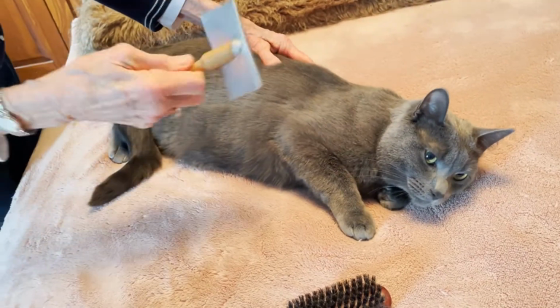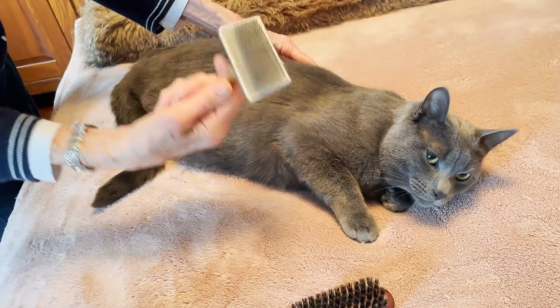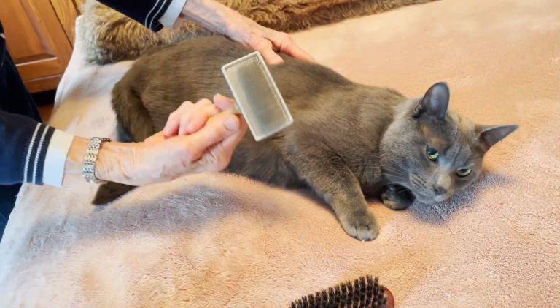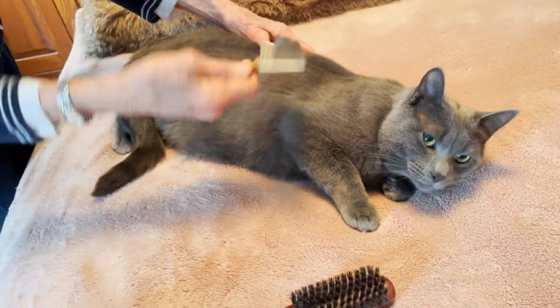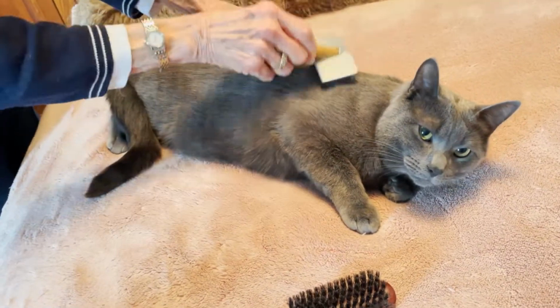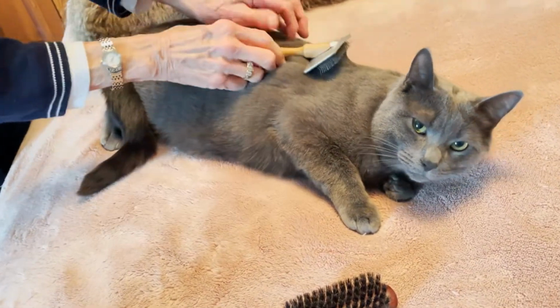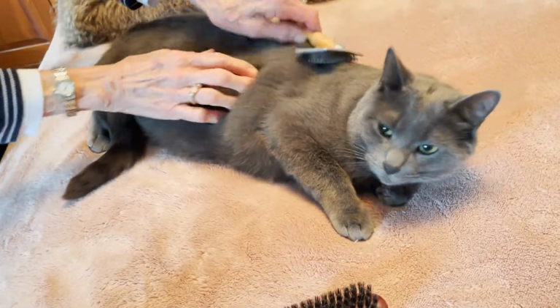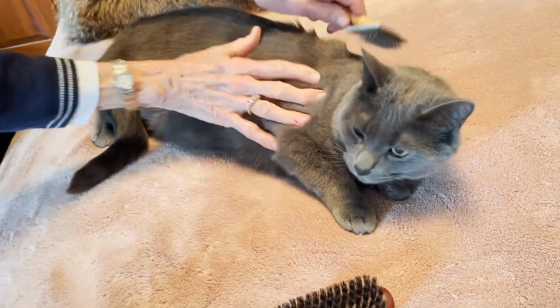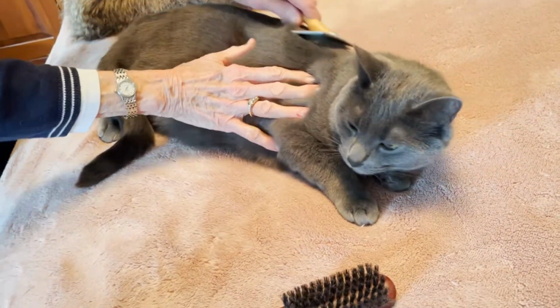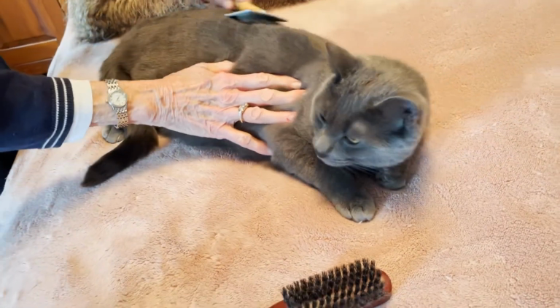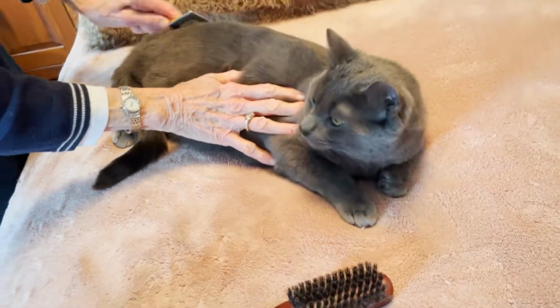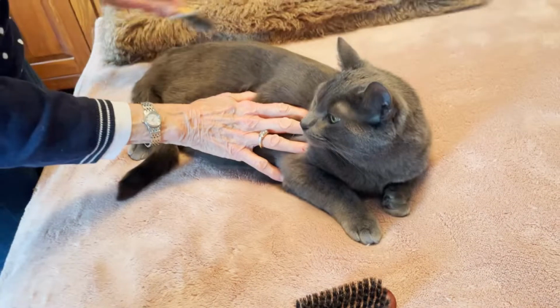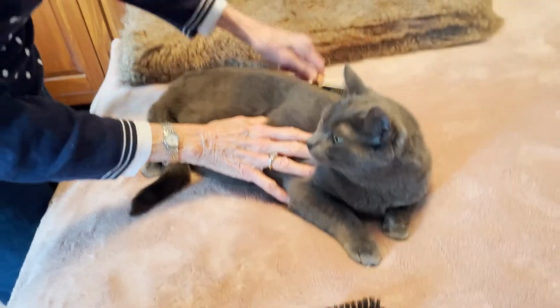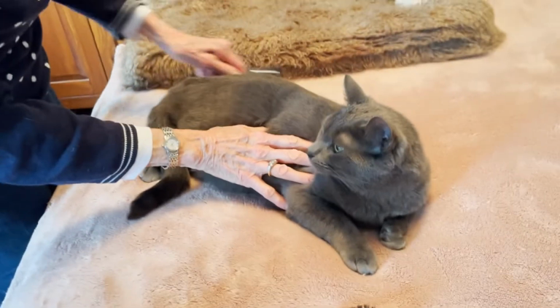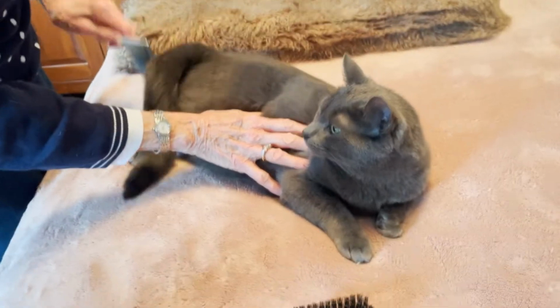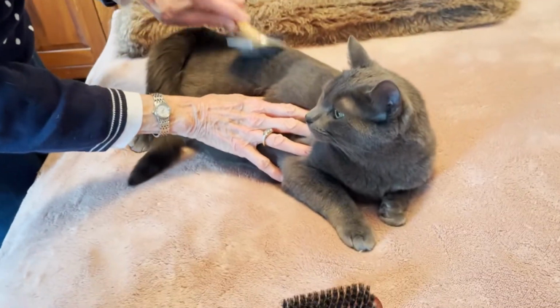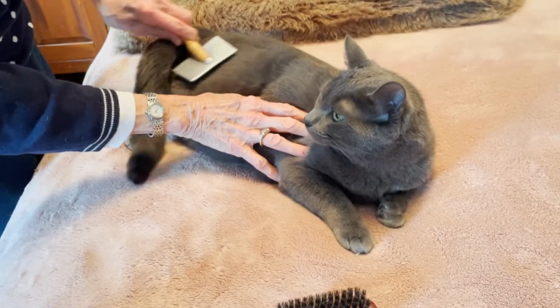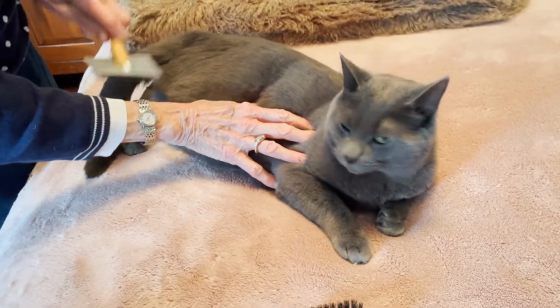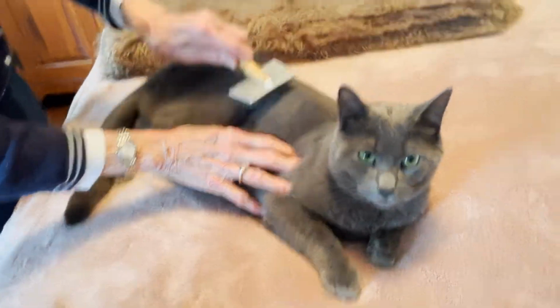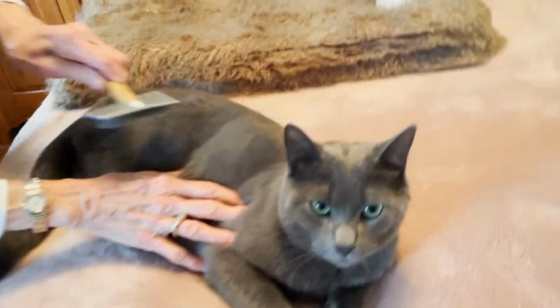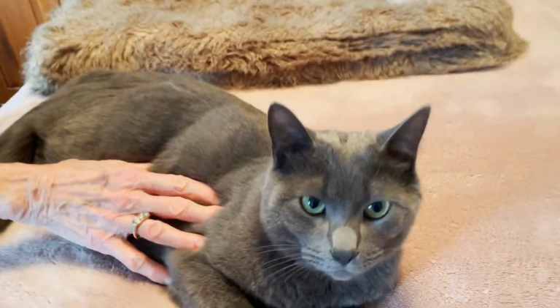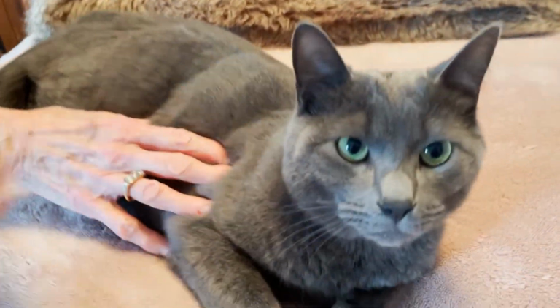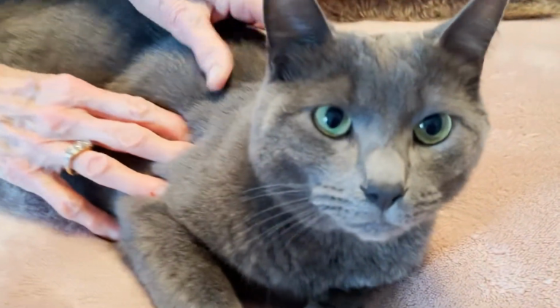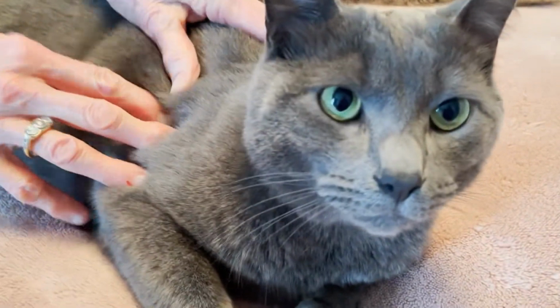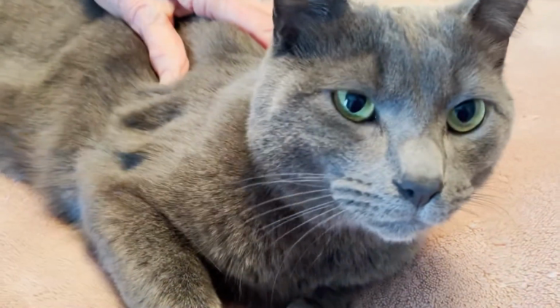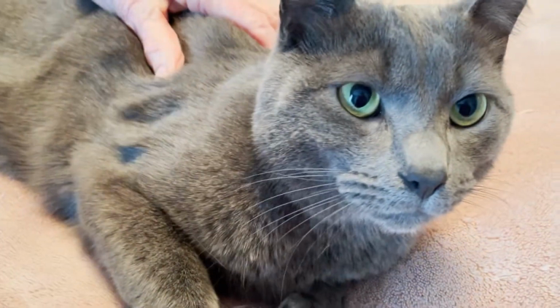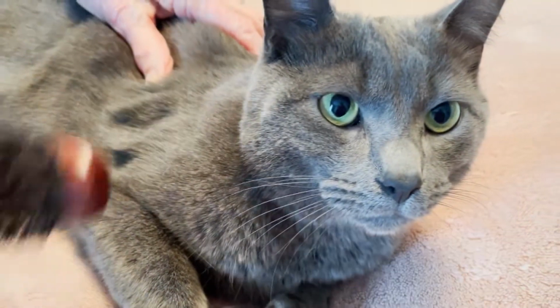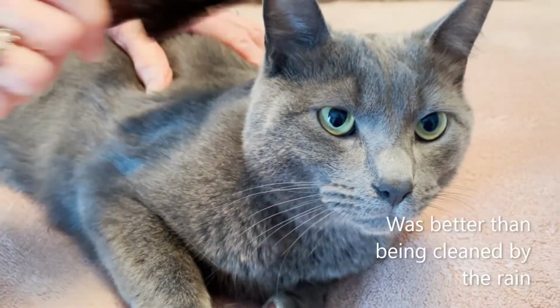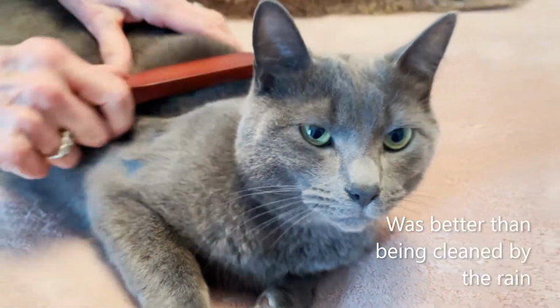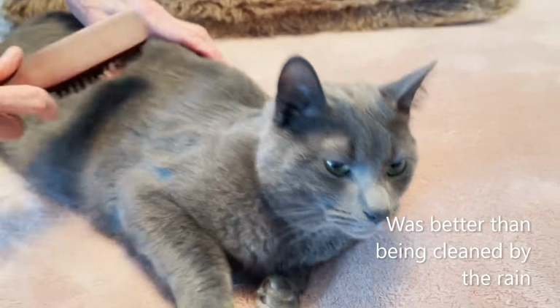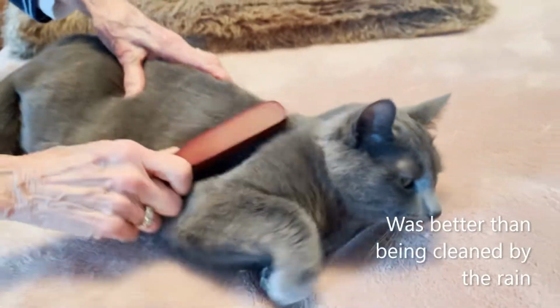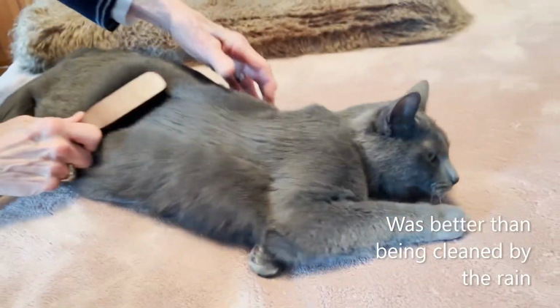Shadow's such a good boy, so cute. Did you like your bath? What did you think? You could do it again?